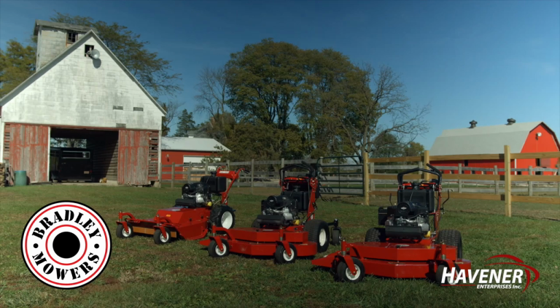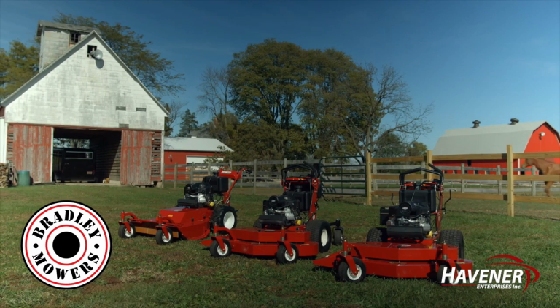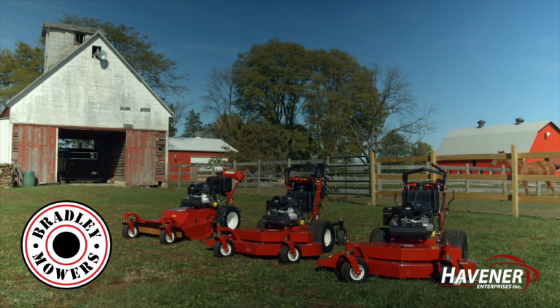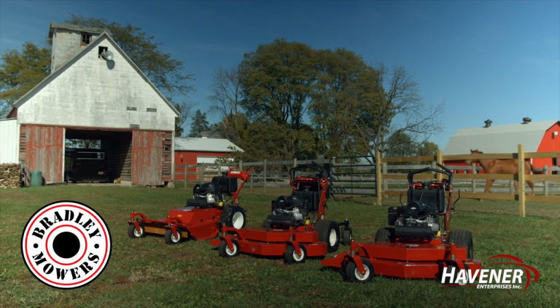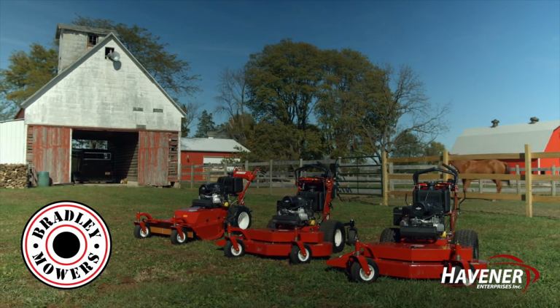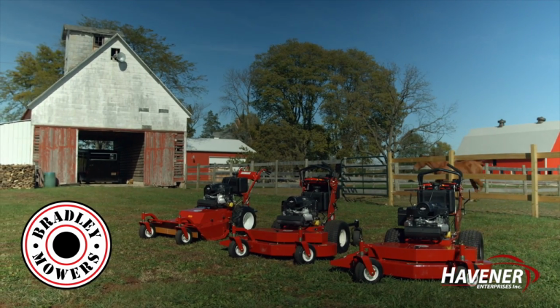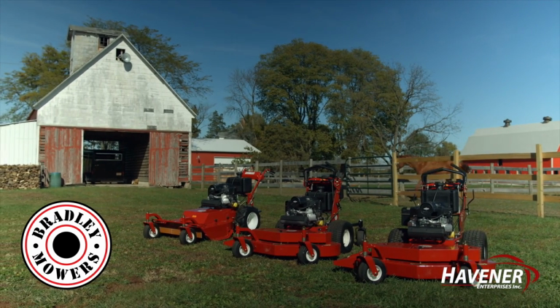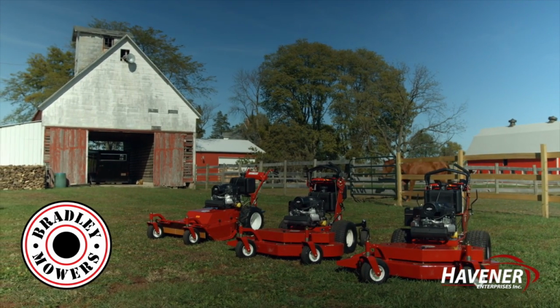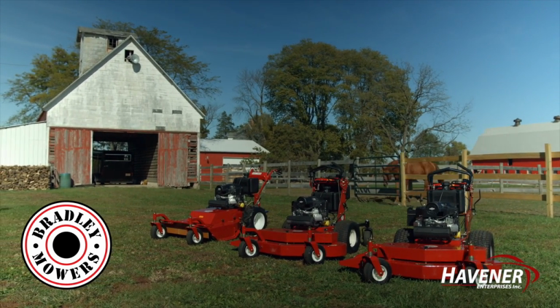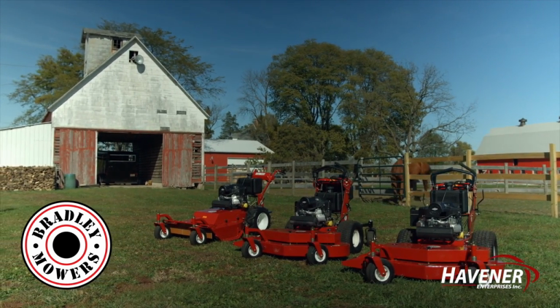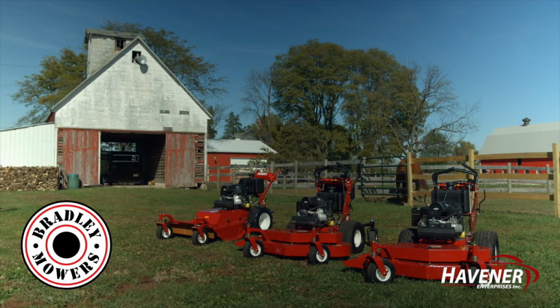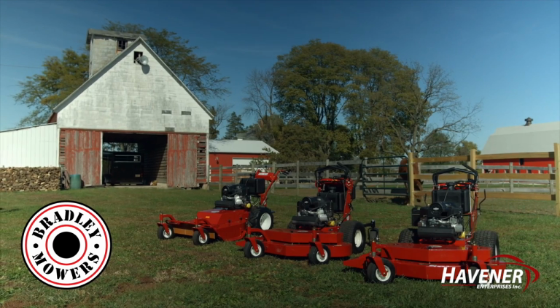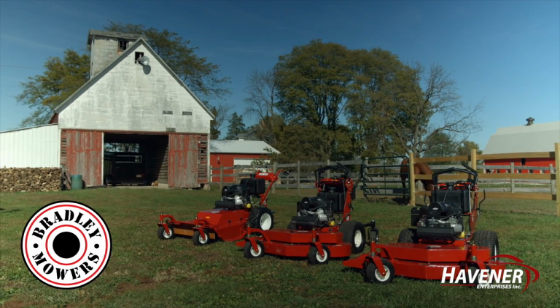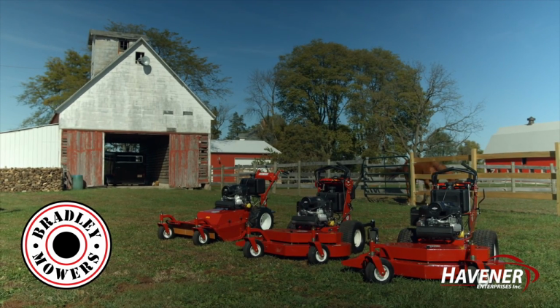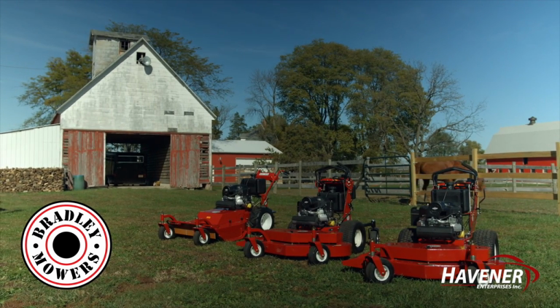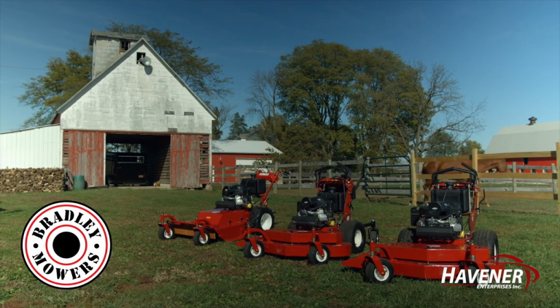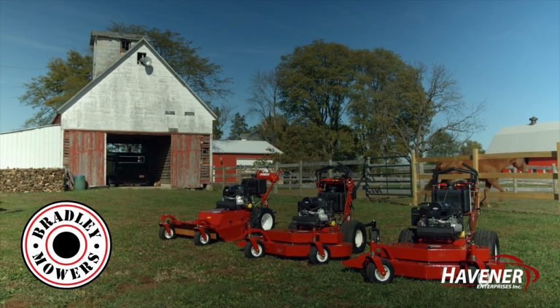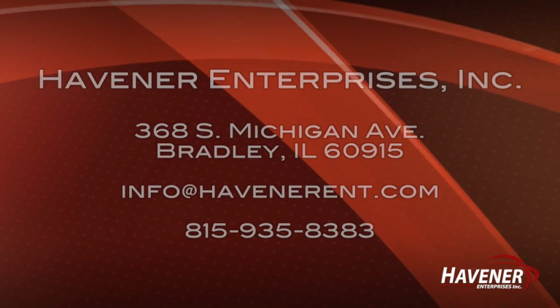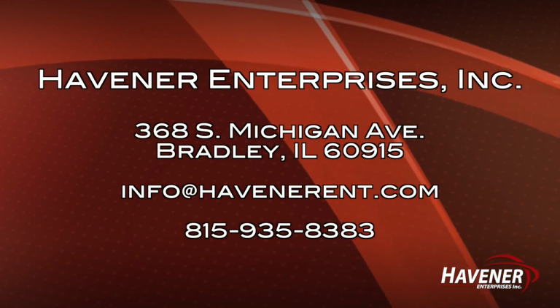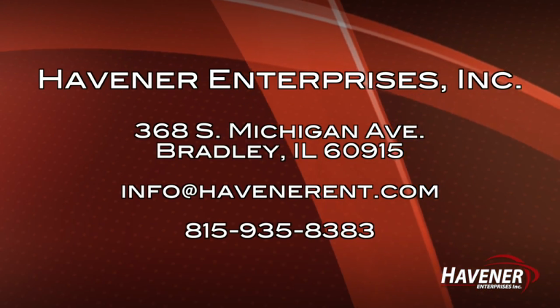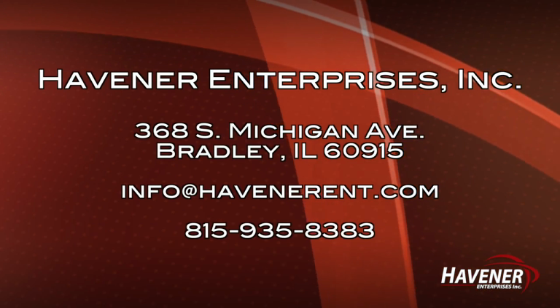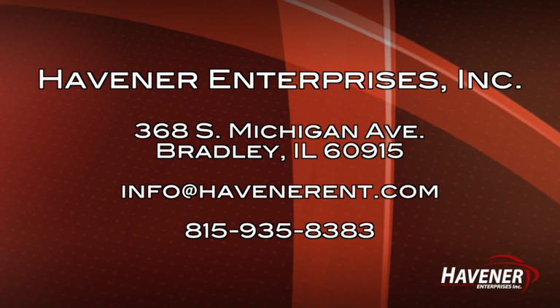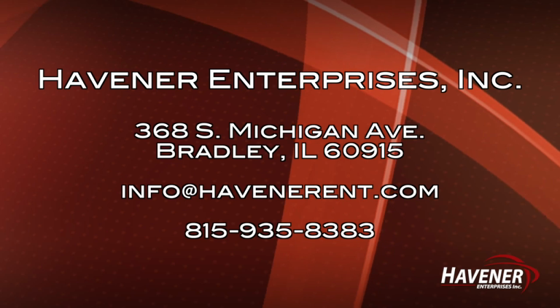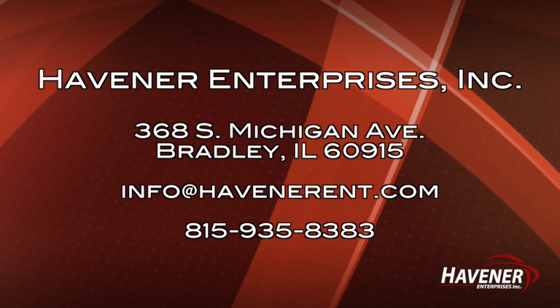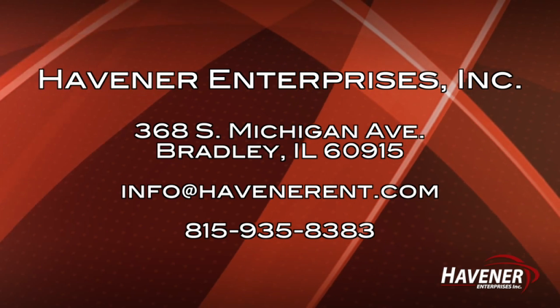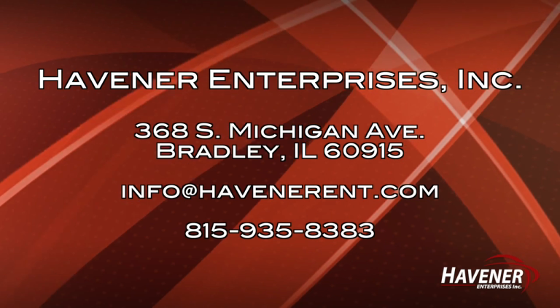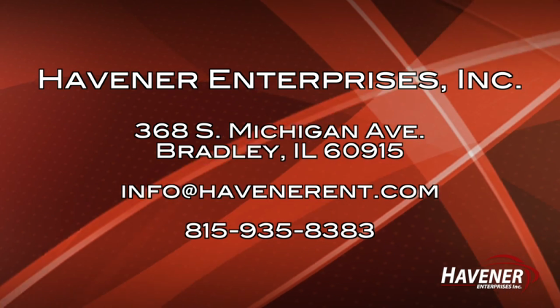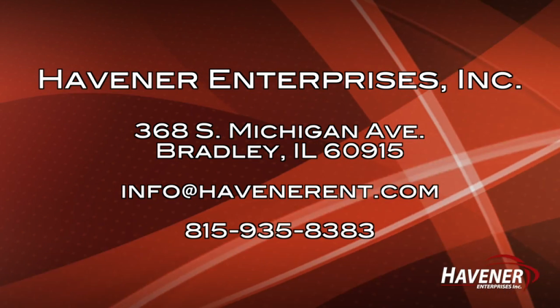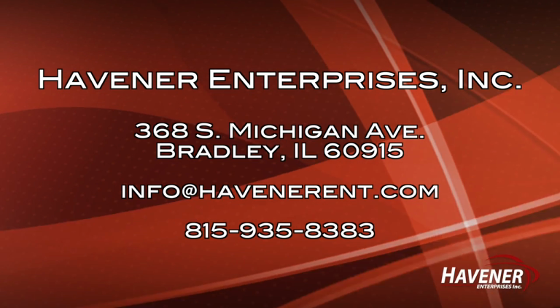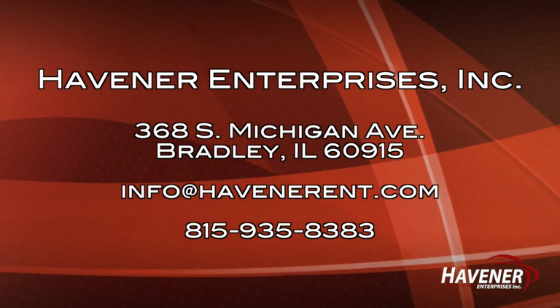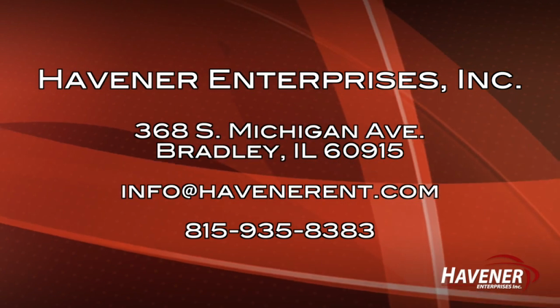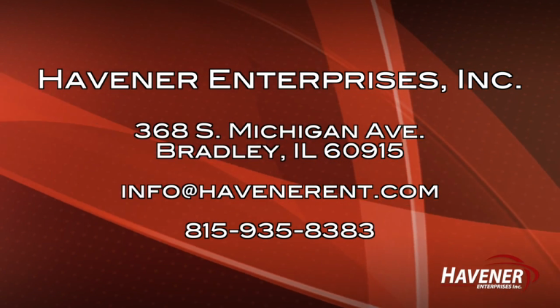Bradley Mowers are brought to you by Havener Enterprises with 20 years of outdoor product and steel manufacturing experience. Contact us today to see why Bradley Commercial Mowers are taking North America by storm.